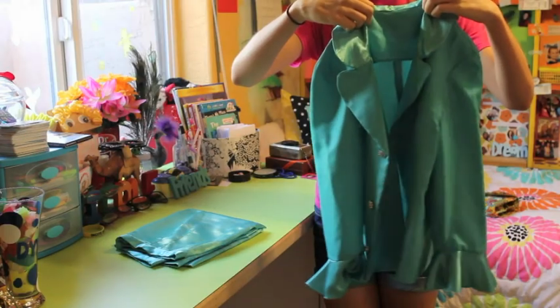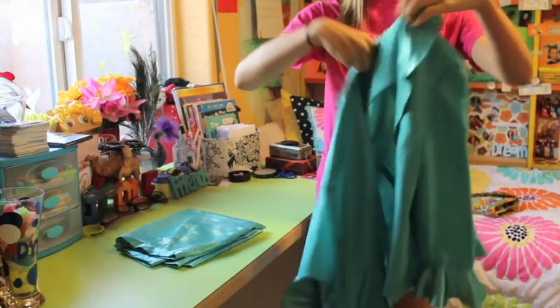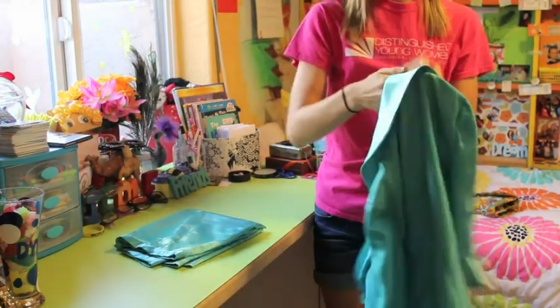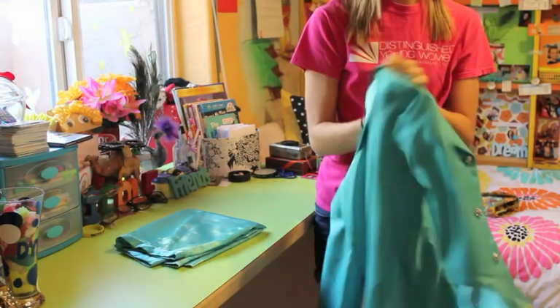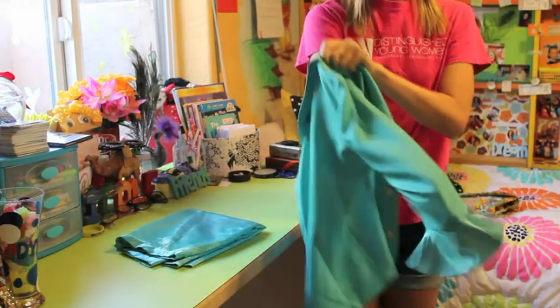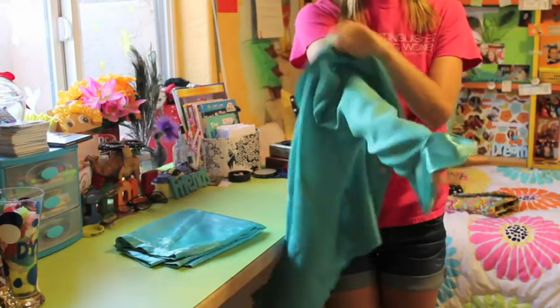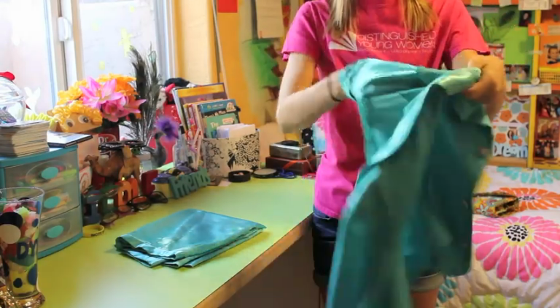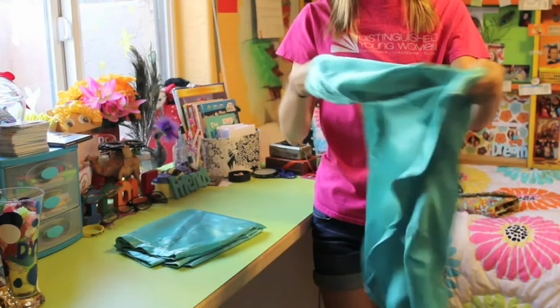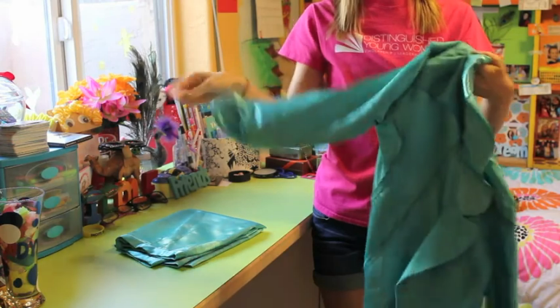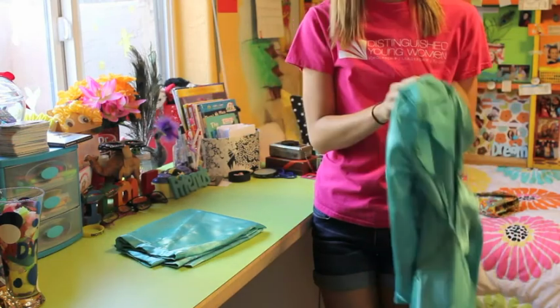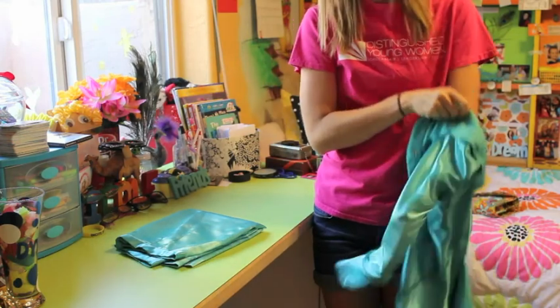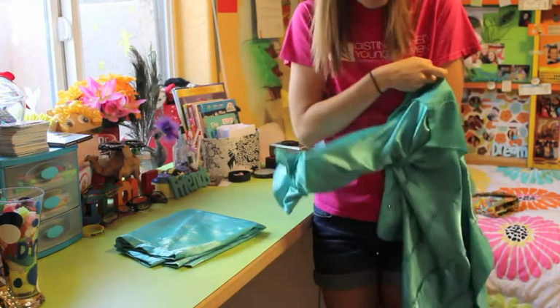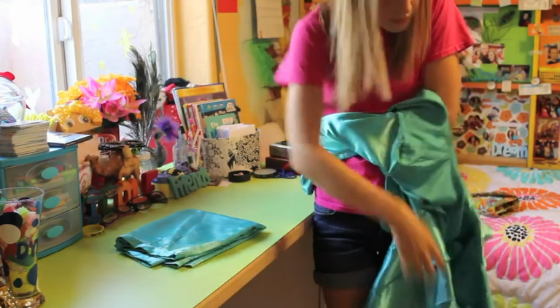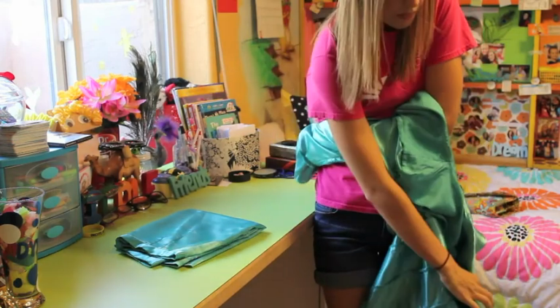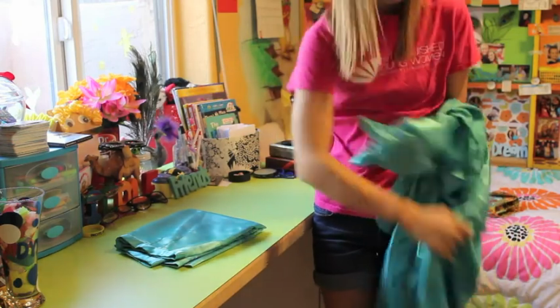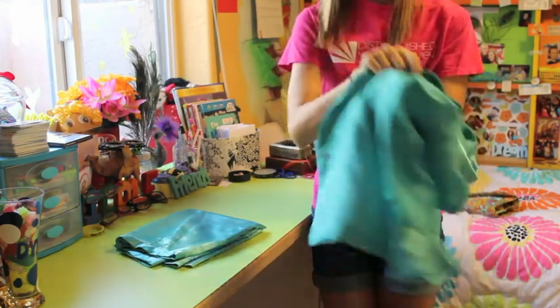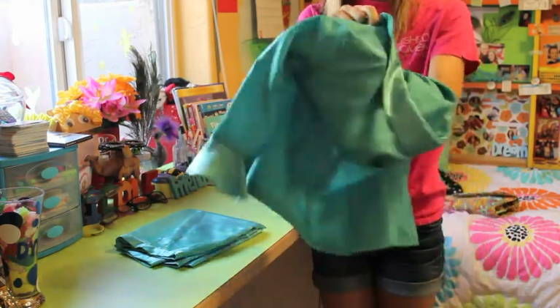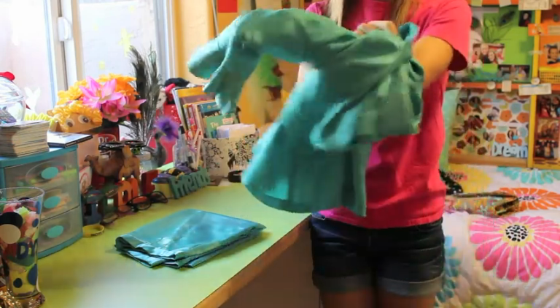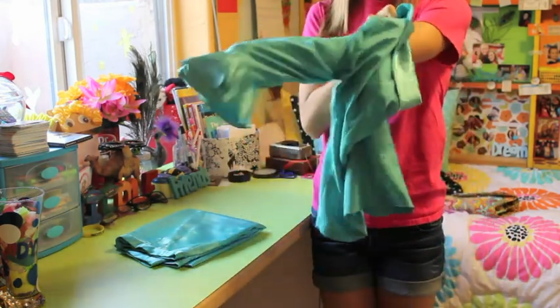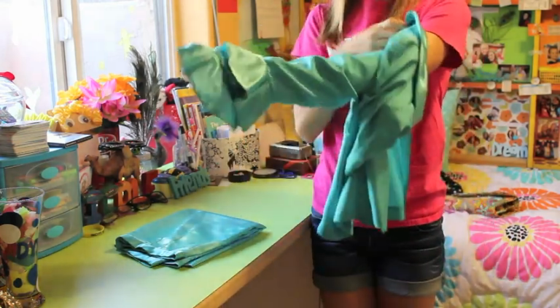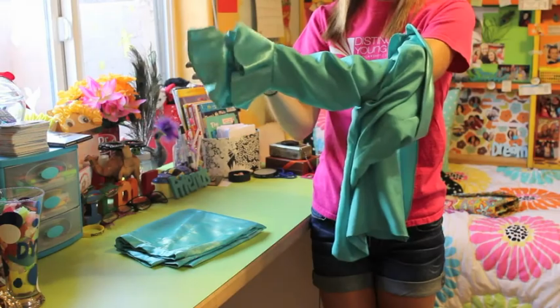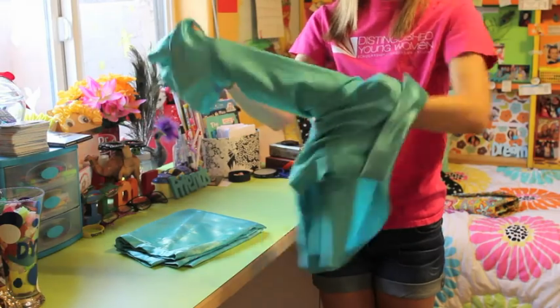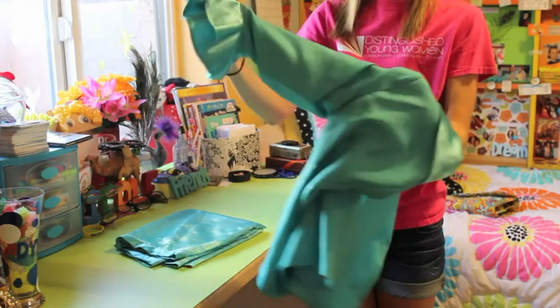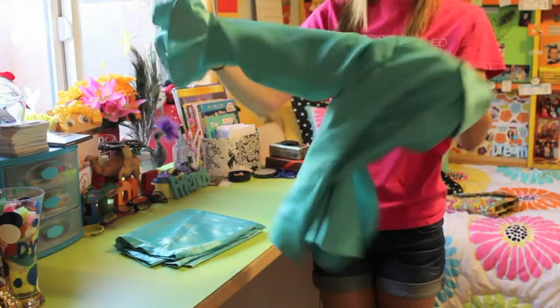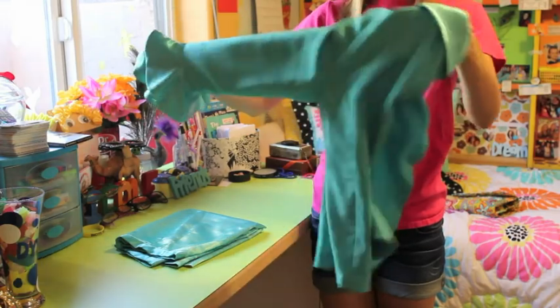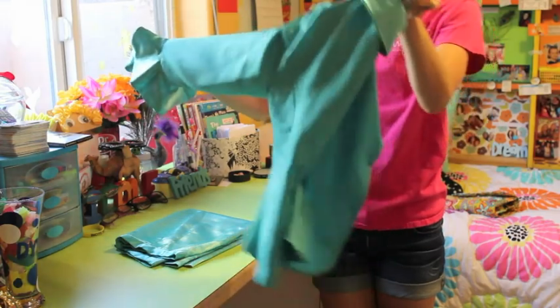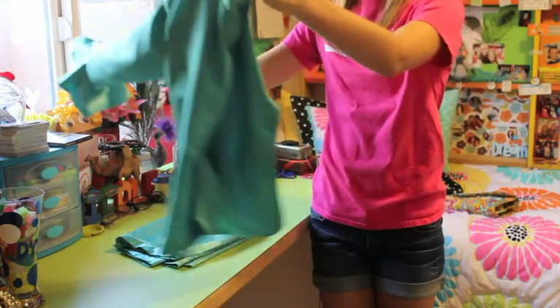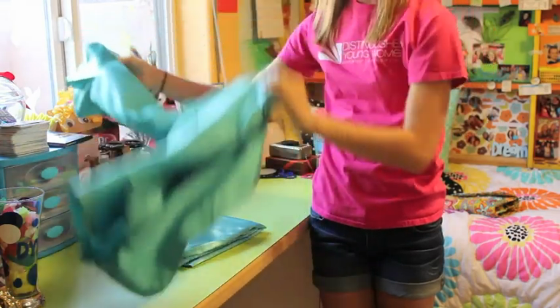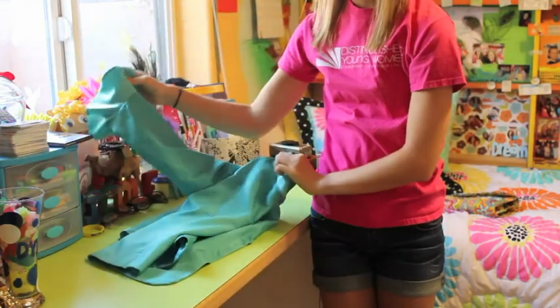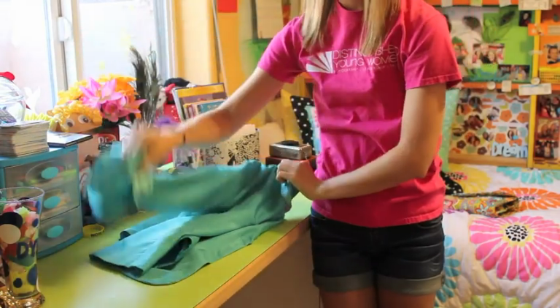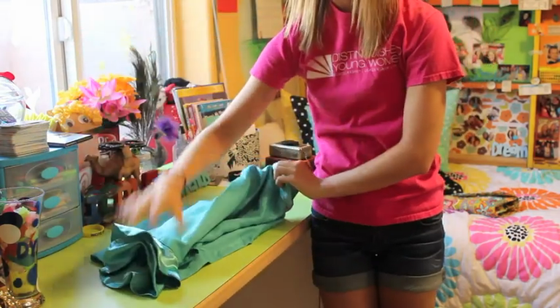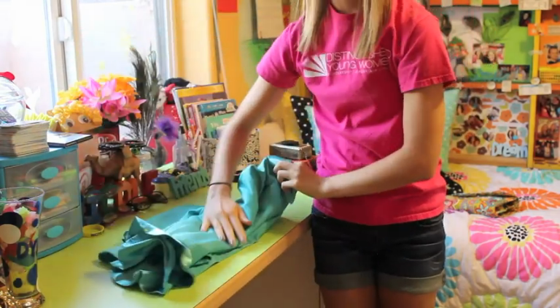If you have a jacket with your suit, take one sleeve inside out and then put it through the sleeve of the other arm. Then fold nicely to prevent wrinkling.